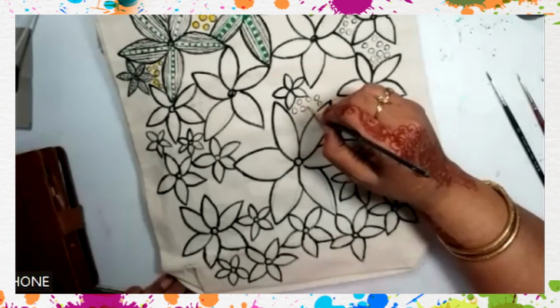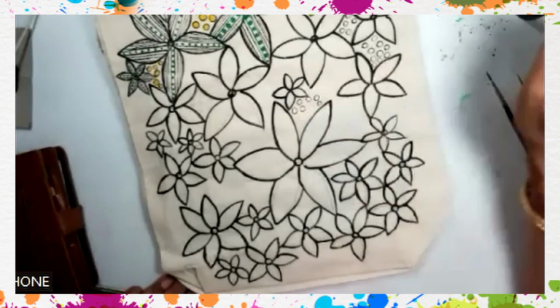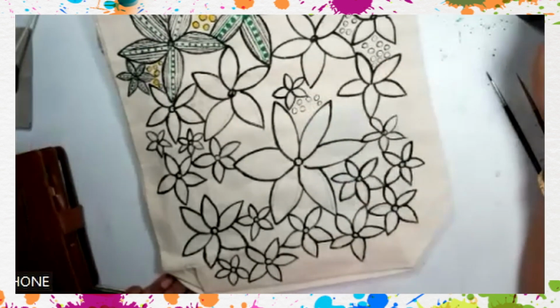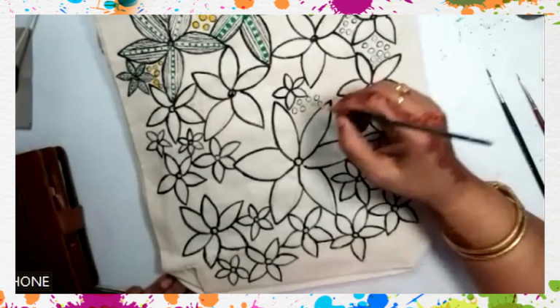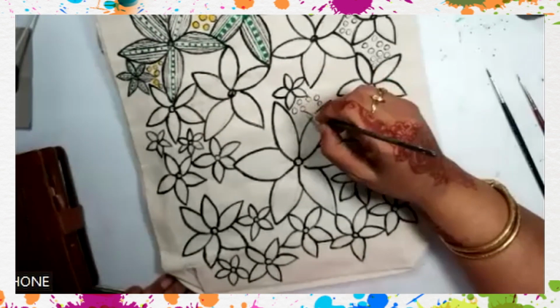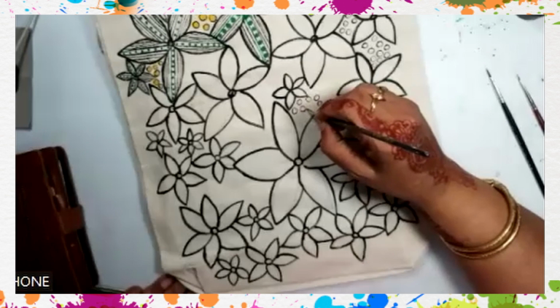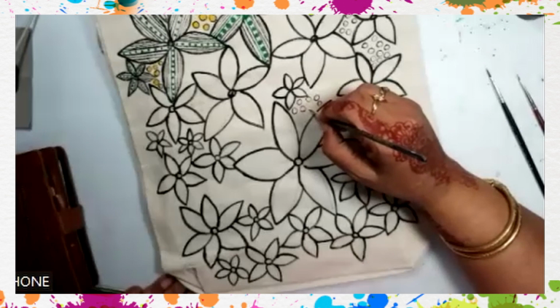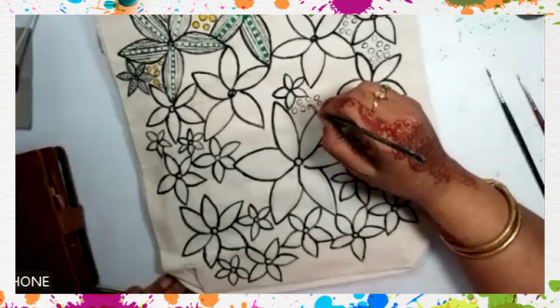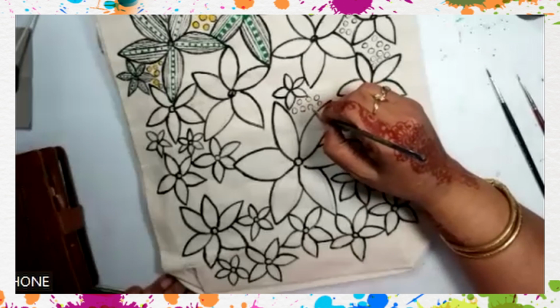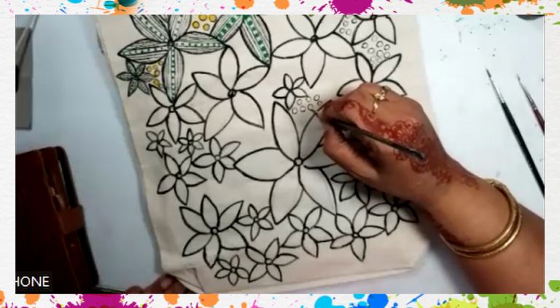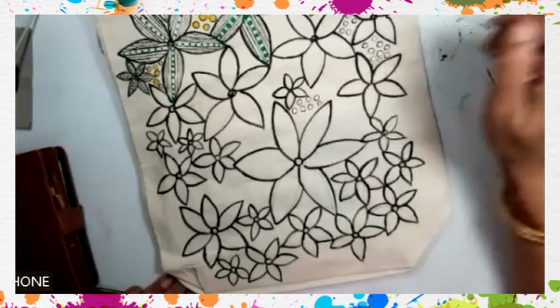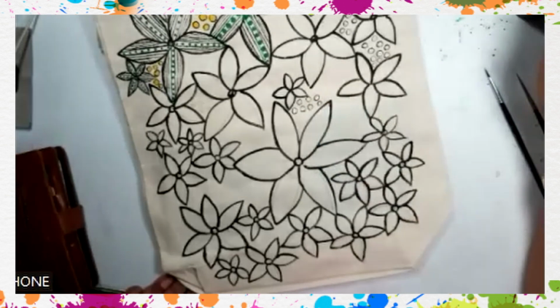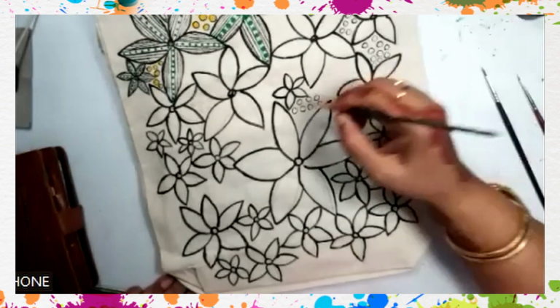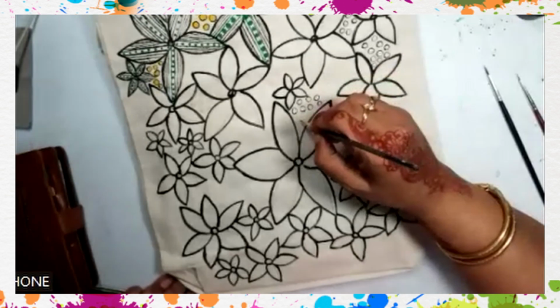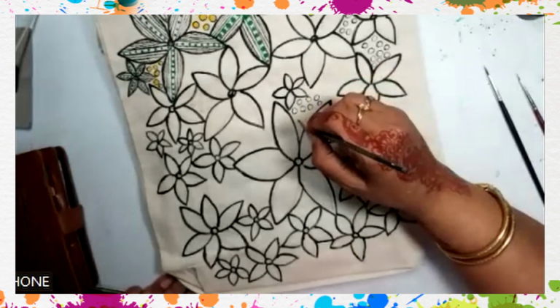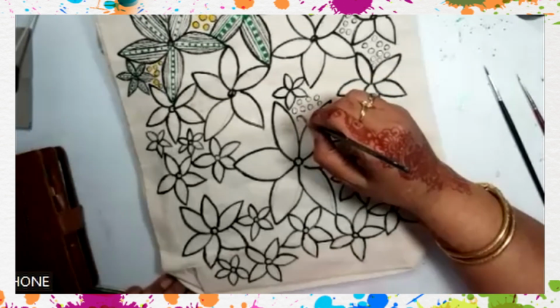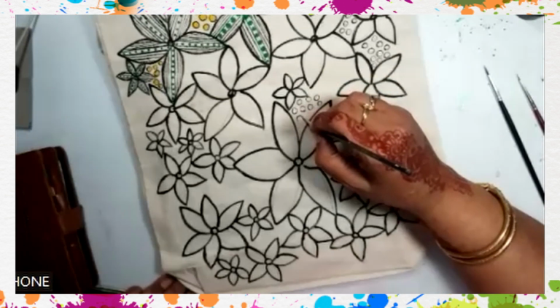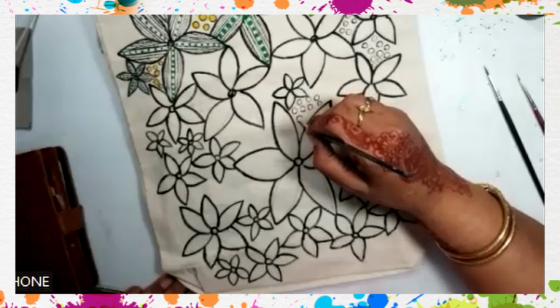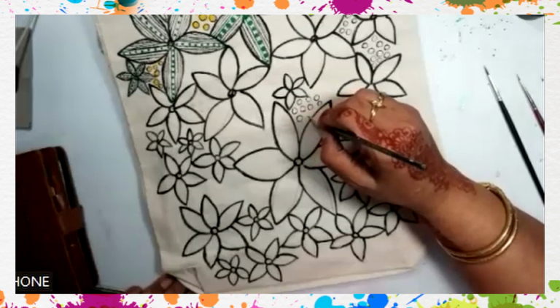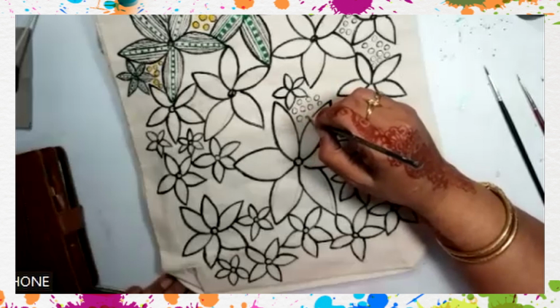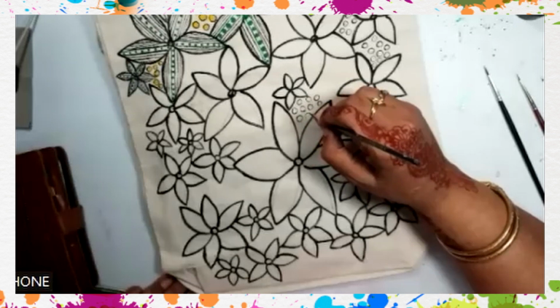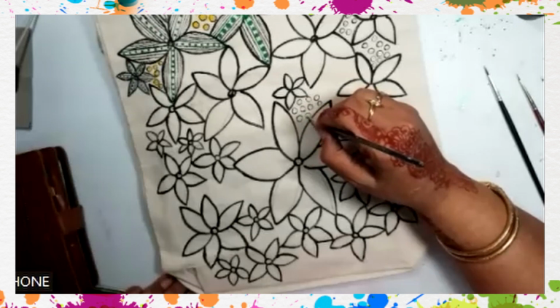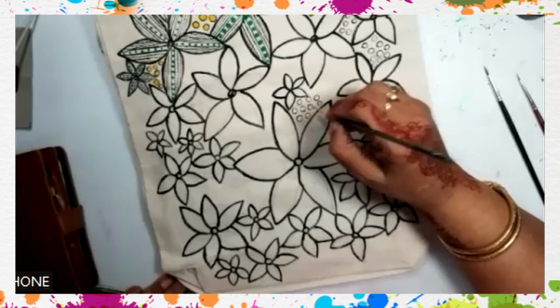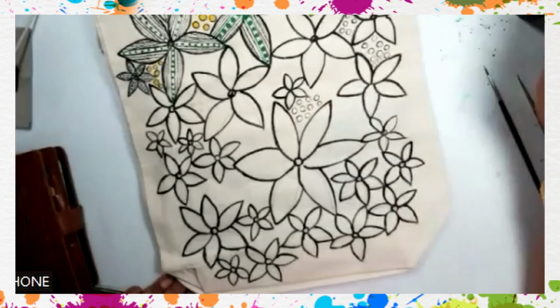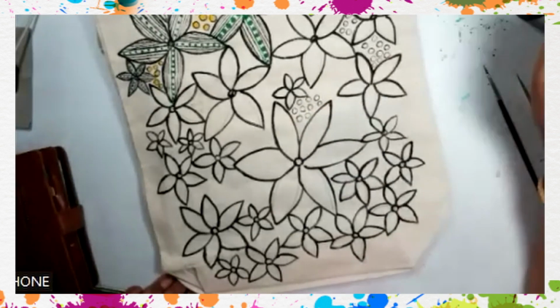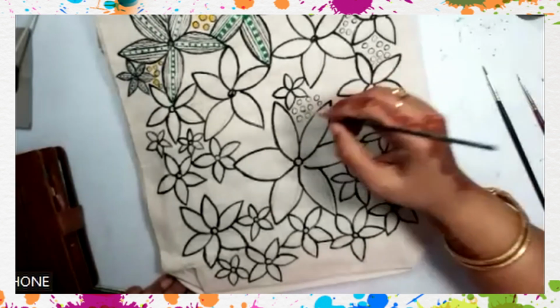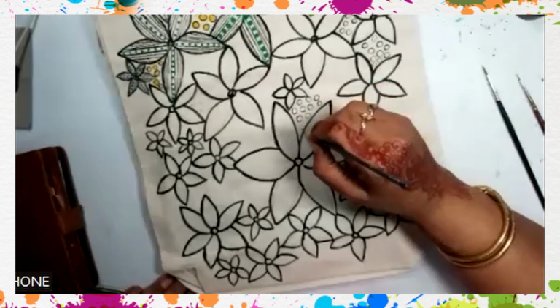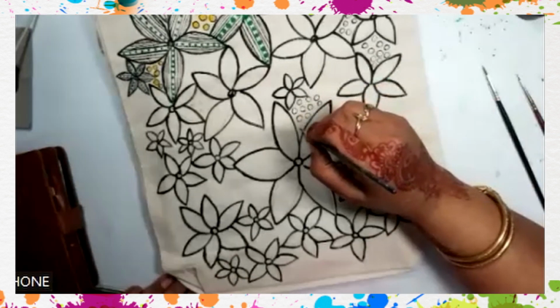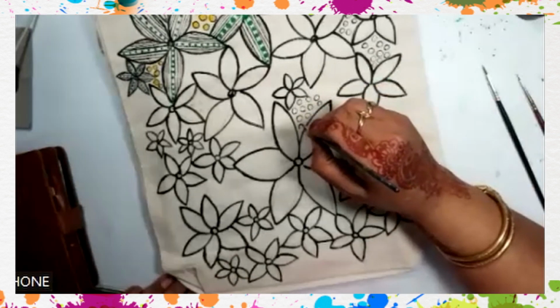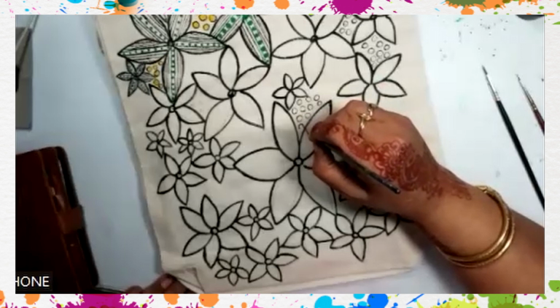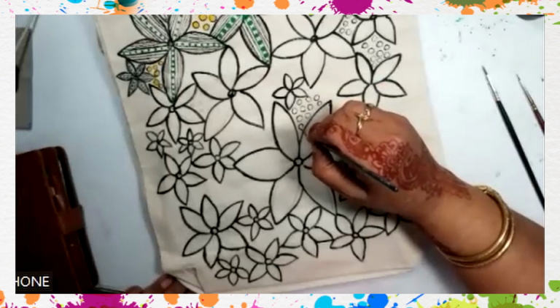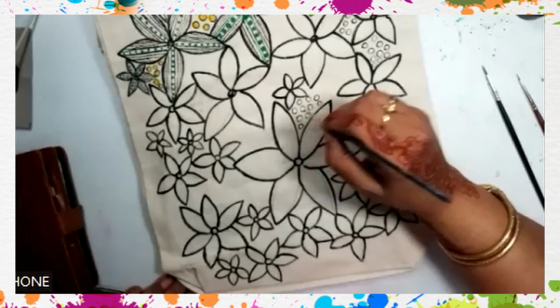We can paint a sari also. Different patches we can give. Like this one full pattern which I am painting on the back will be one. Like this, you can make five or six patterns.